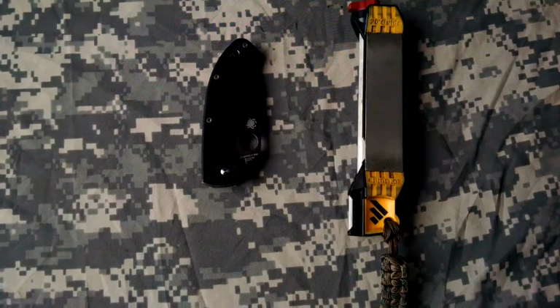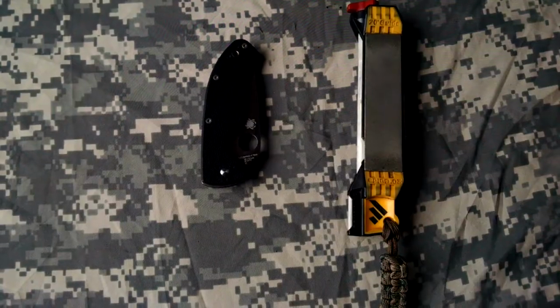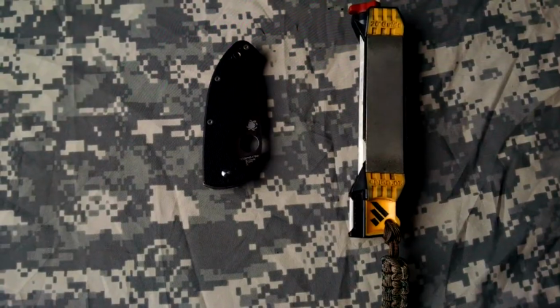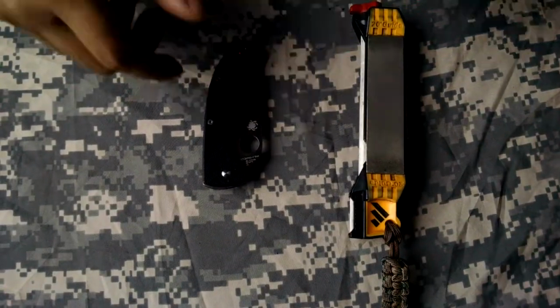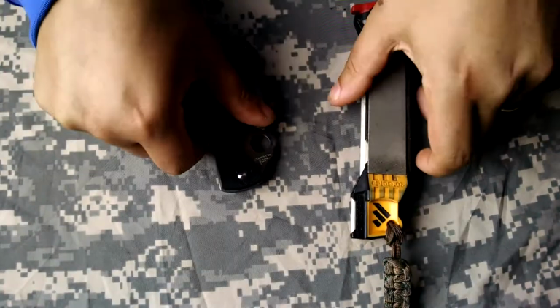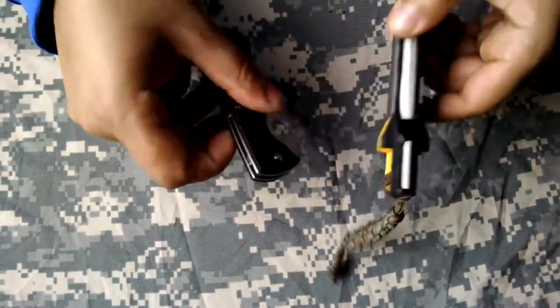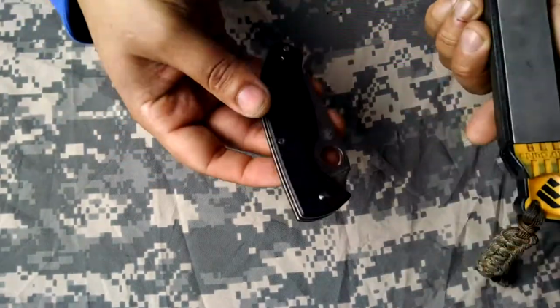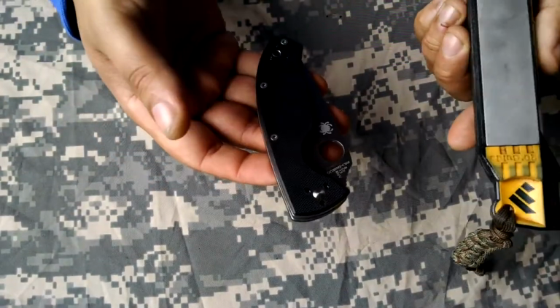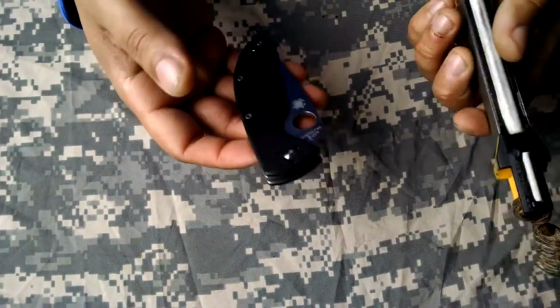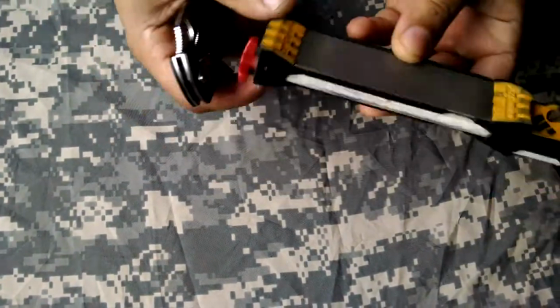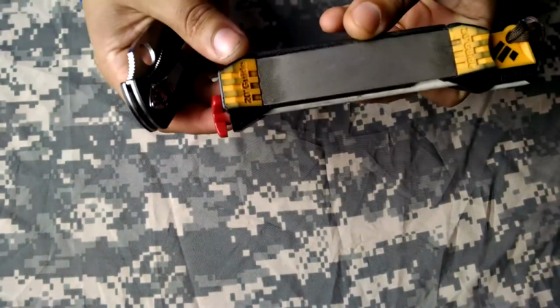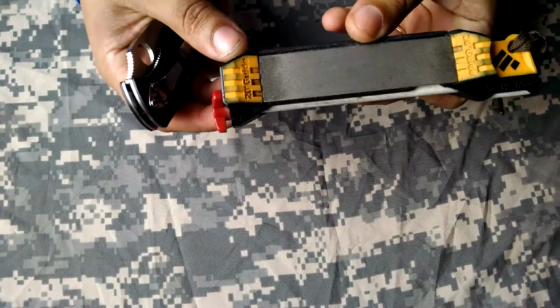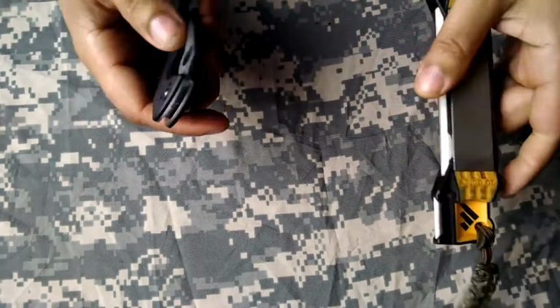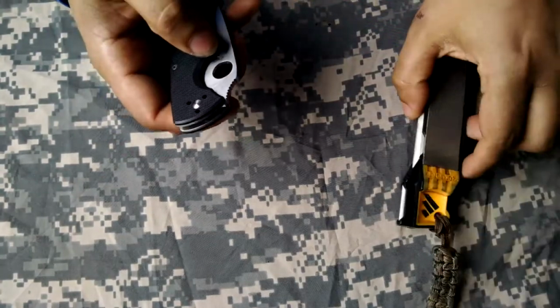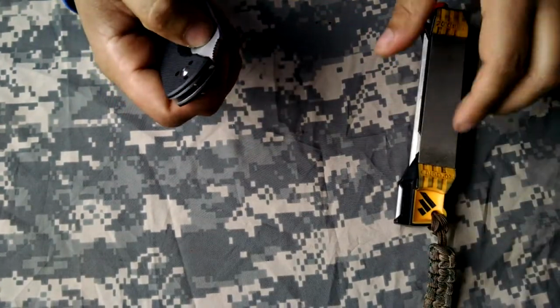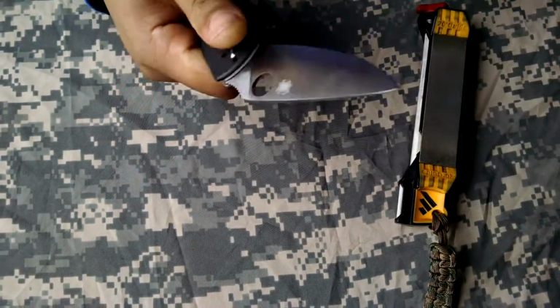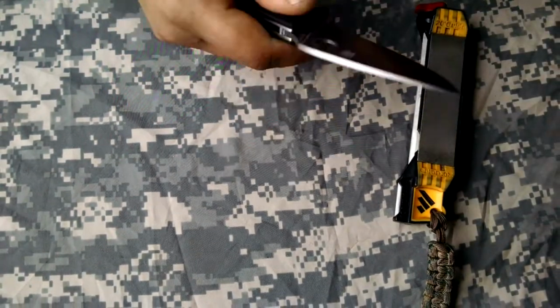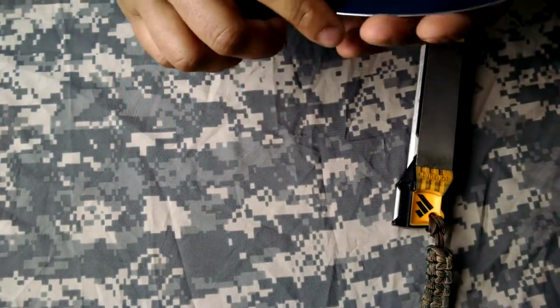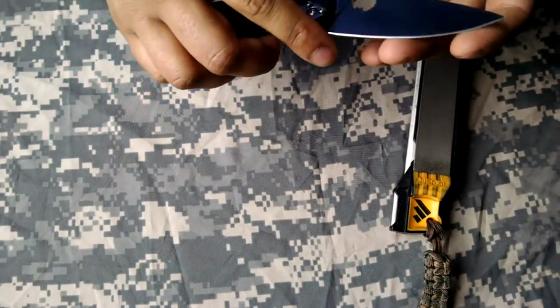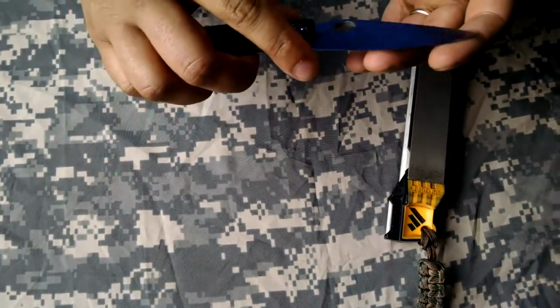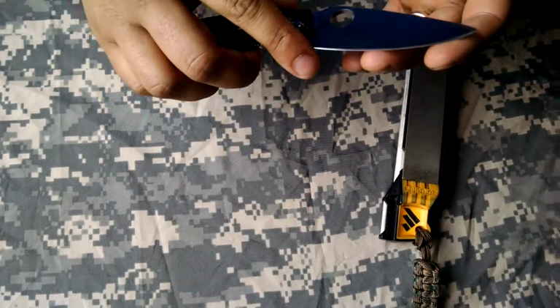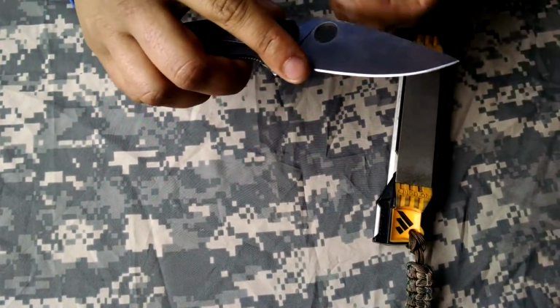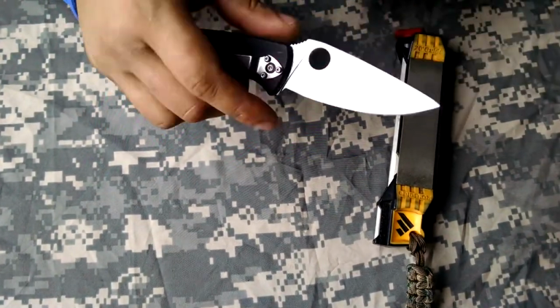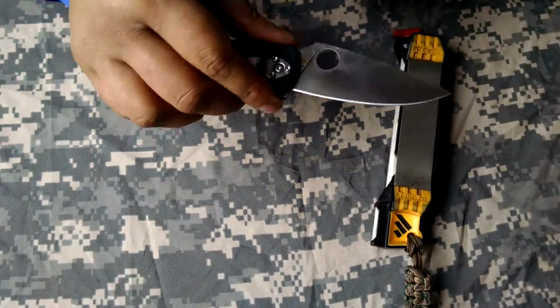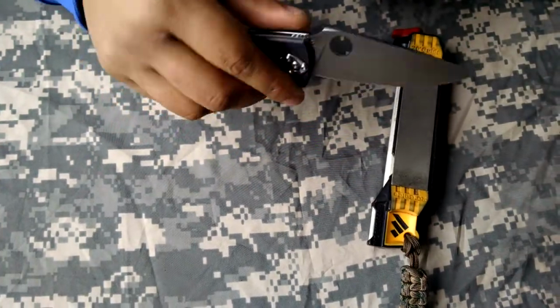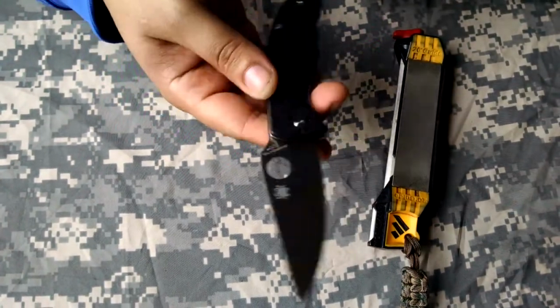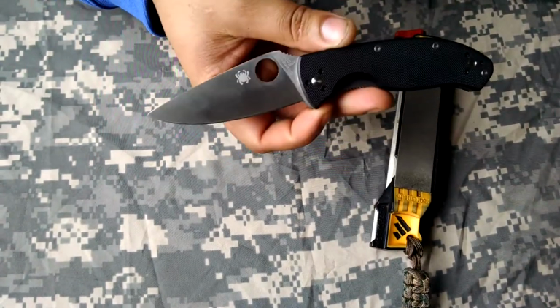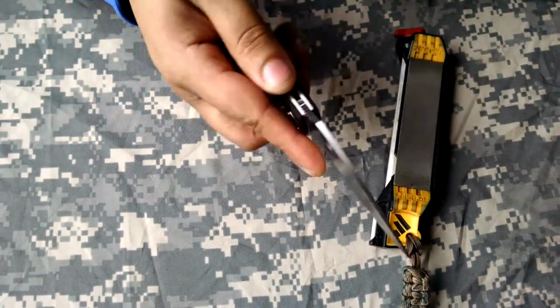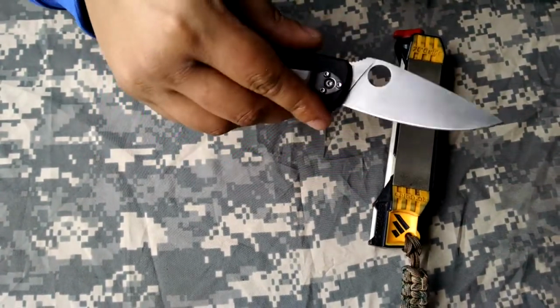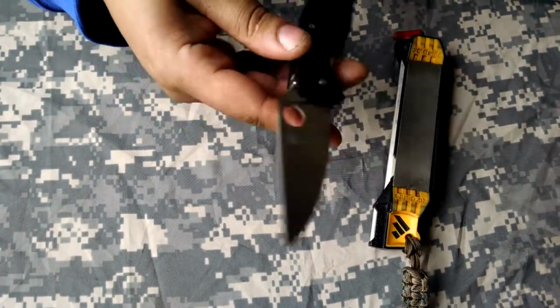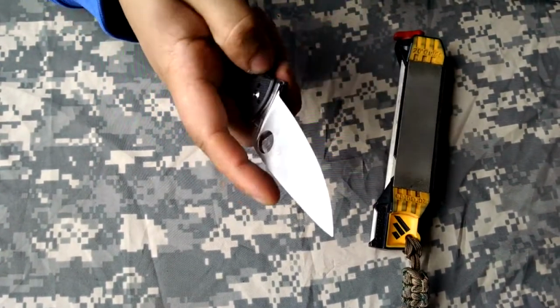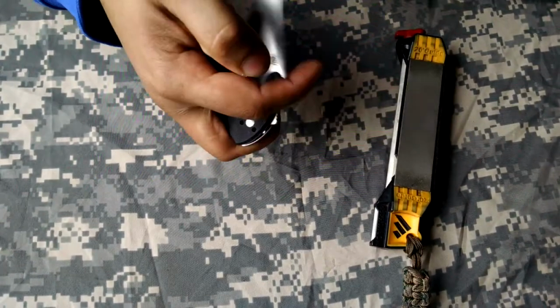I want to show you how to sharpen a Spyderco Tenacious using the WorkSharp Heel Sharpener. This is pretty much the factory edge and factory geometry. I did touch it up a little bit in my intro video to the Tenacious.